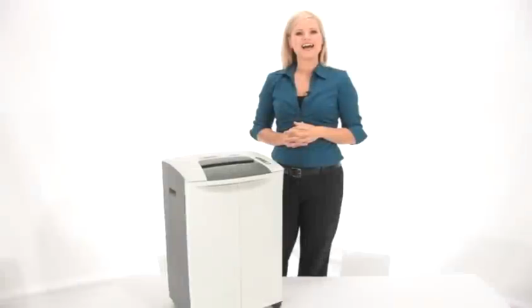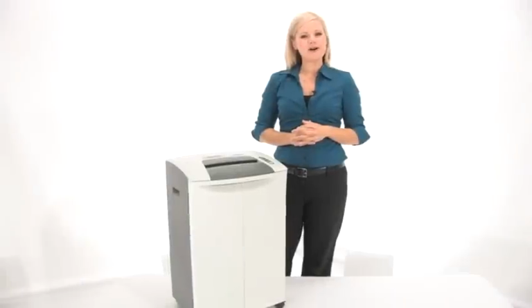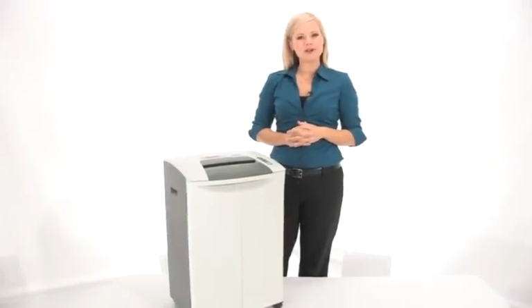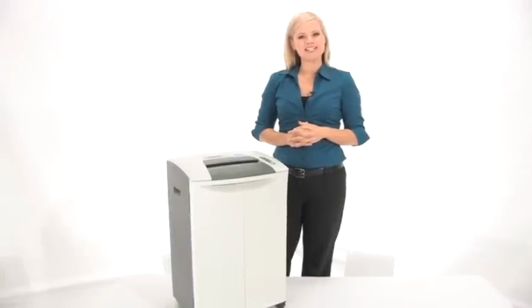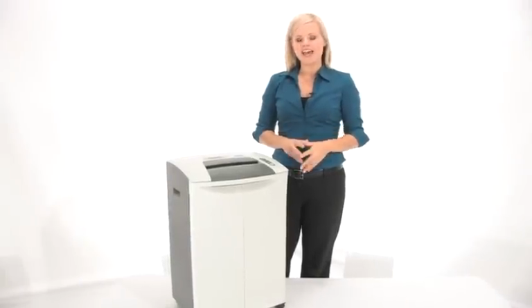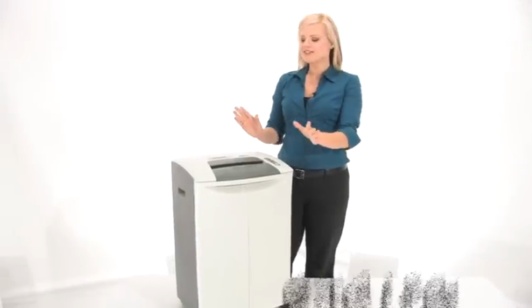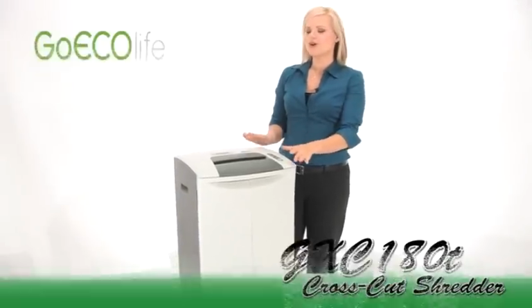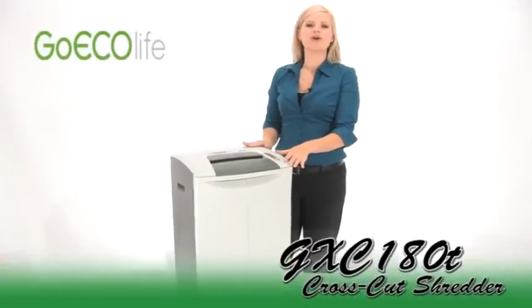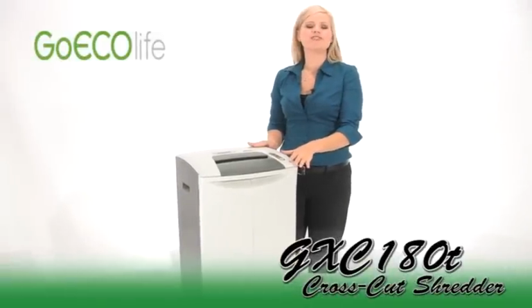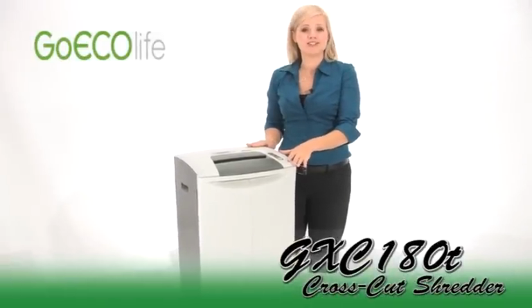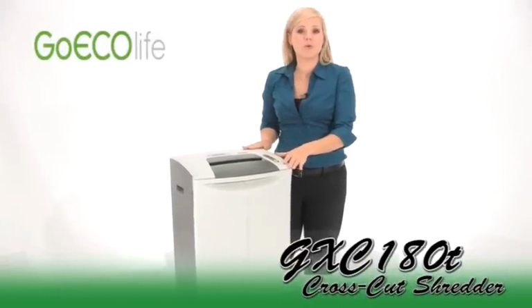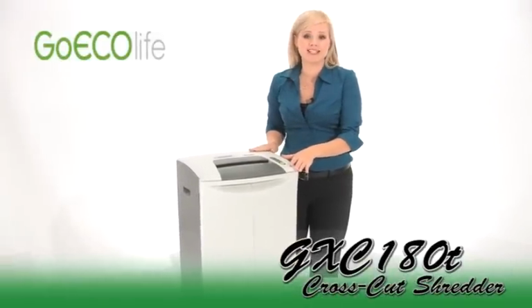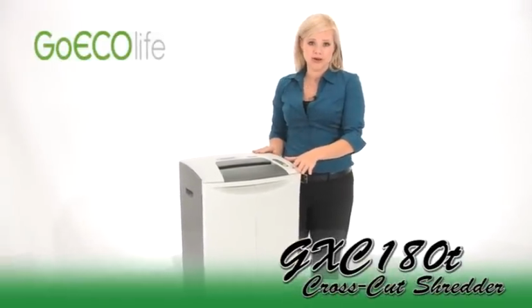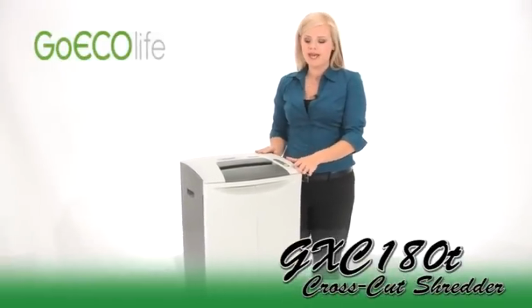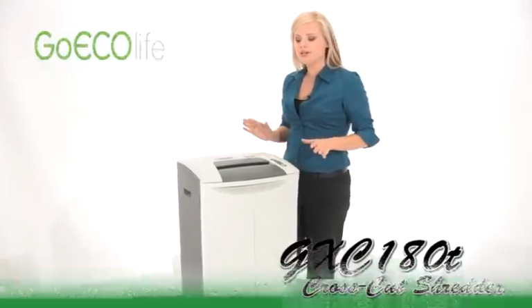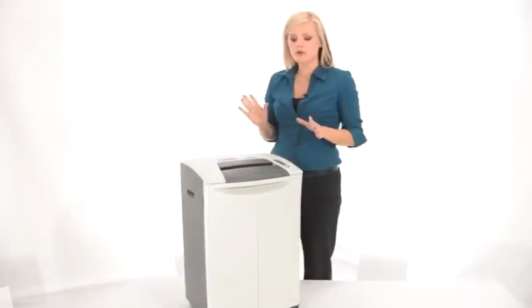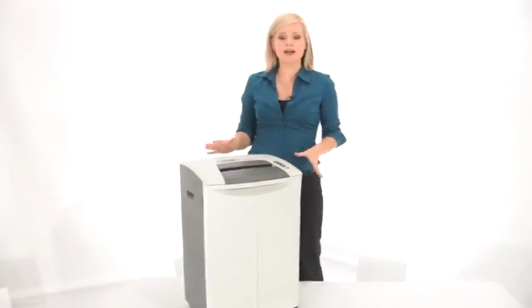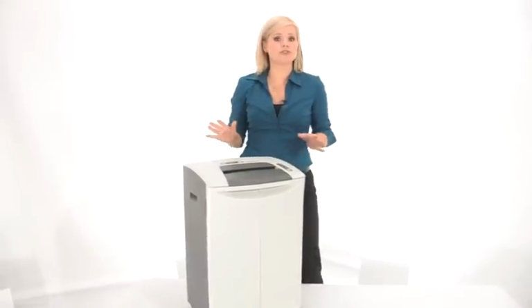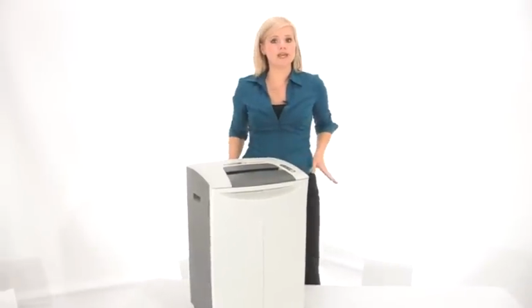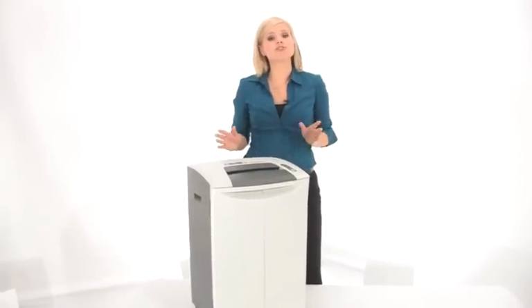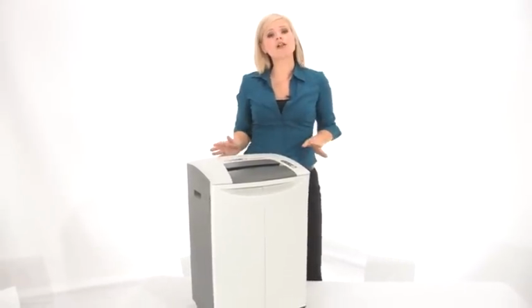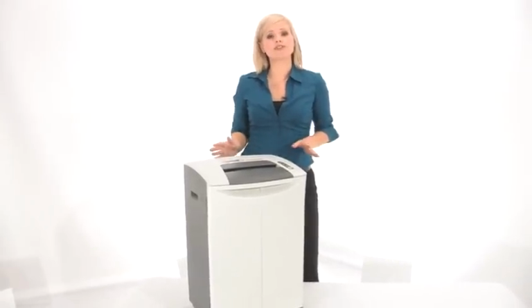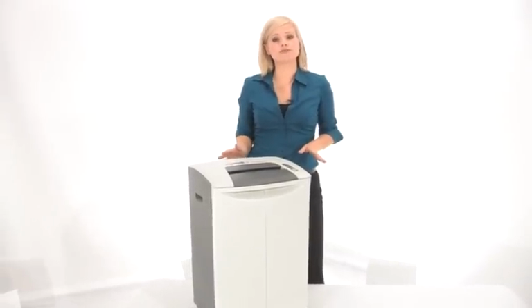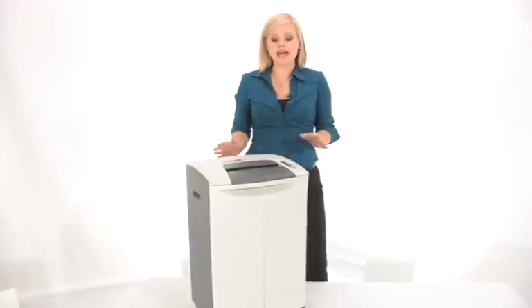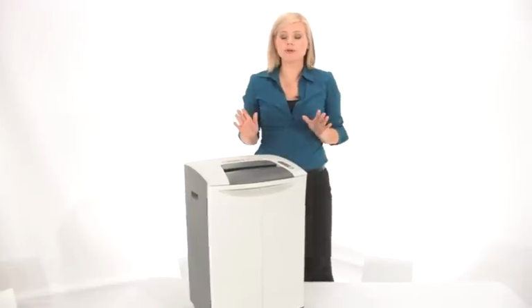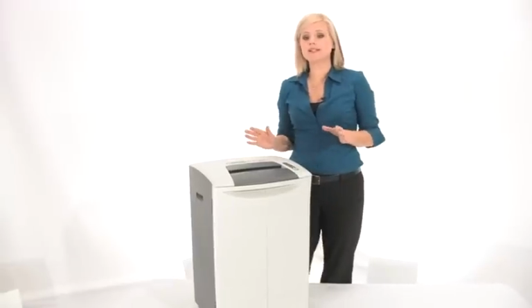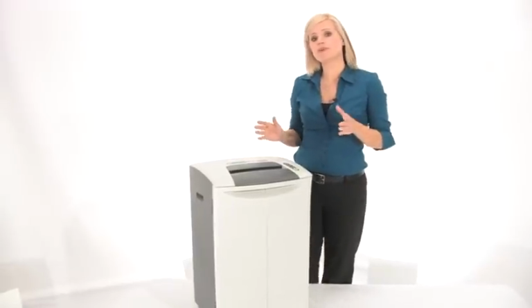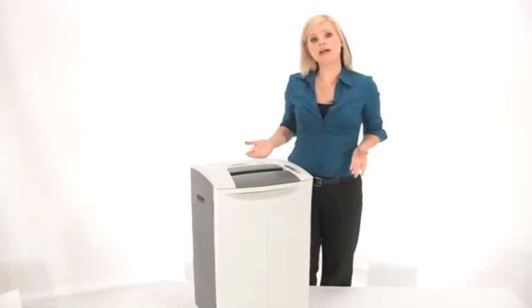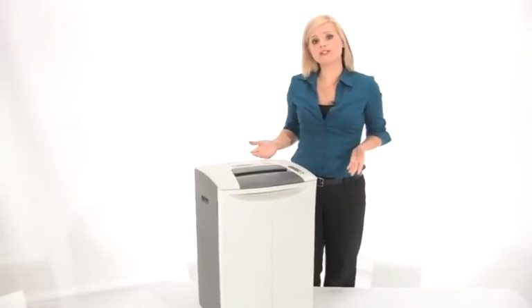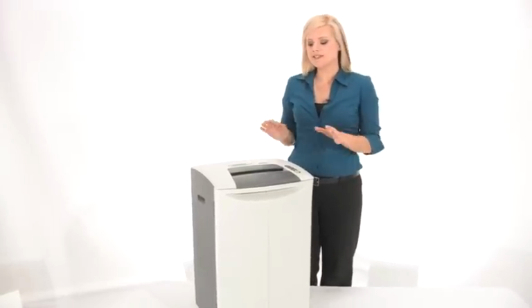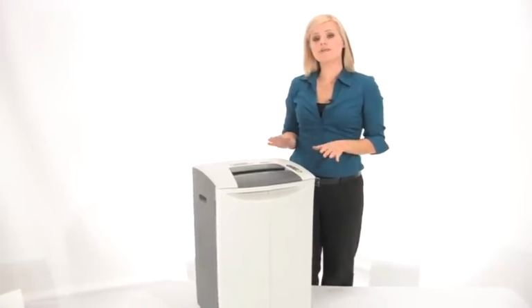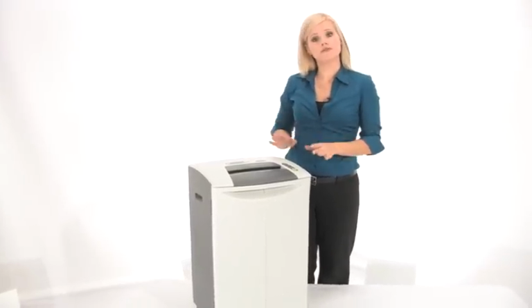Hi, I'm Holly with Mono Machines and this is the Go Eco Life GXC 180T Shredder. It is a cross cut shredder for small office use, and what really sets it apart from its competitors is it's carbon free.